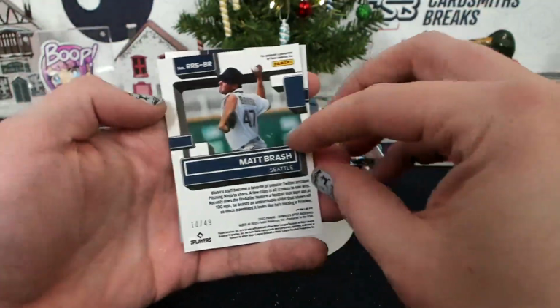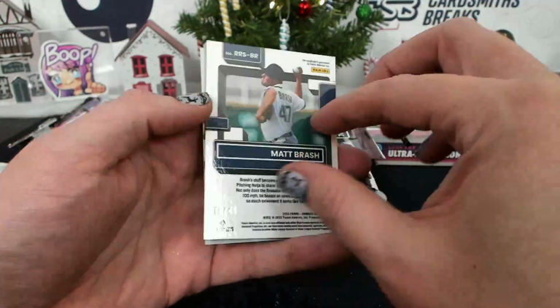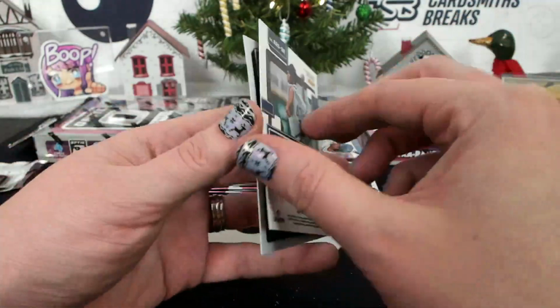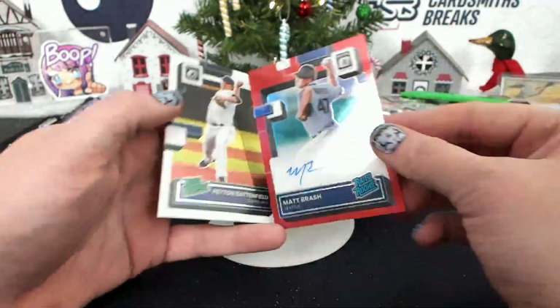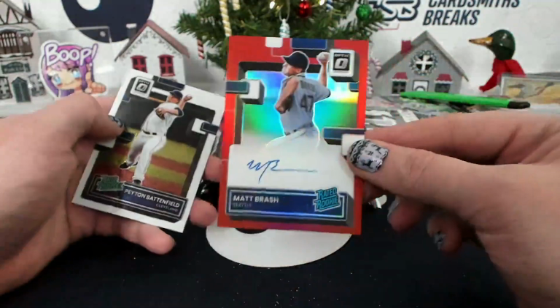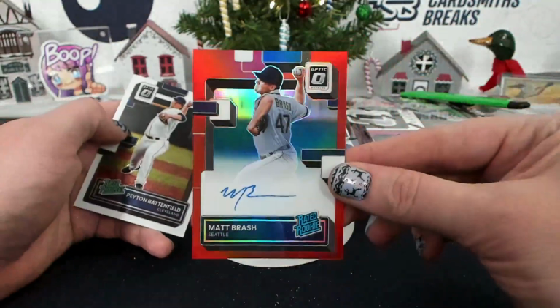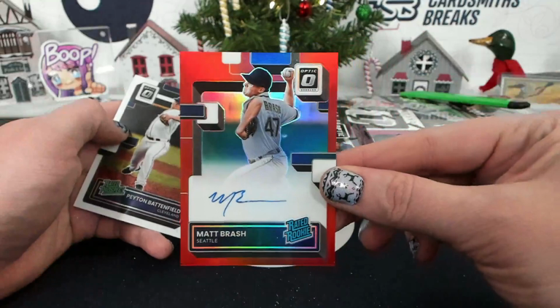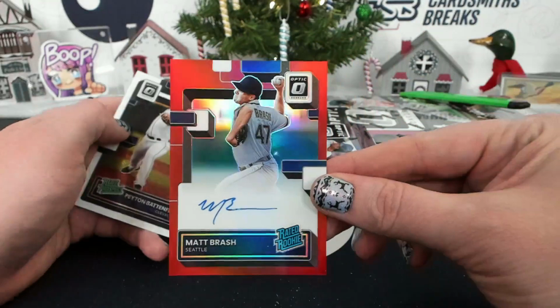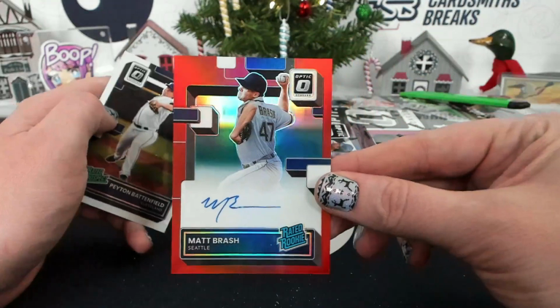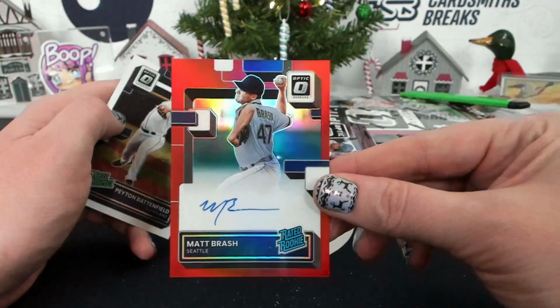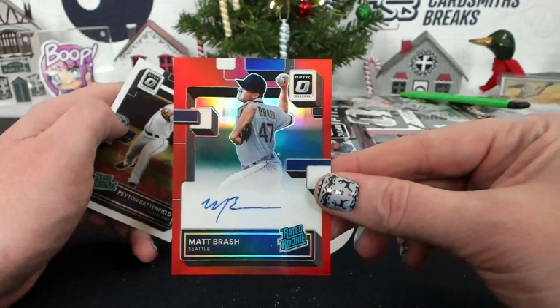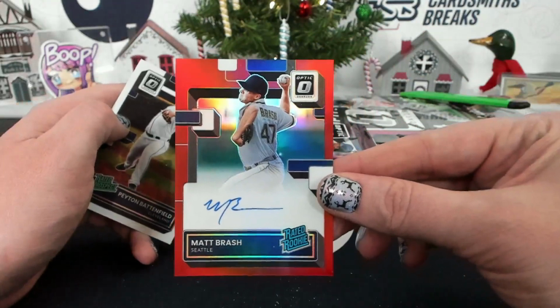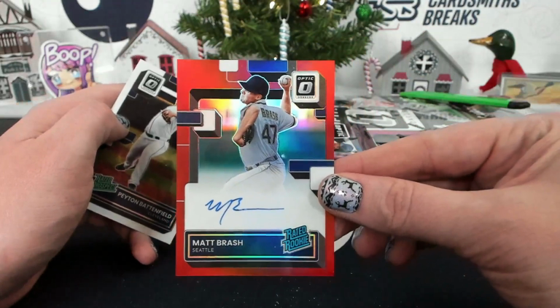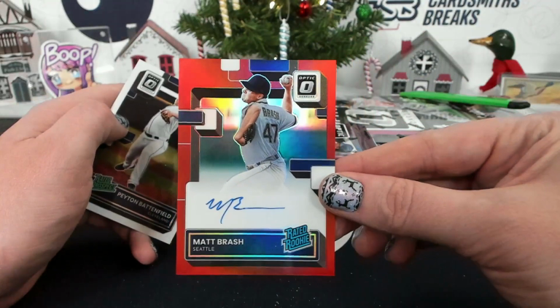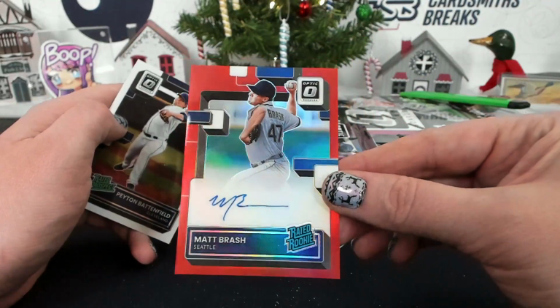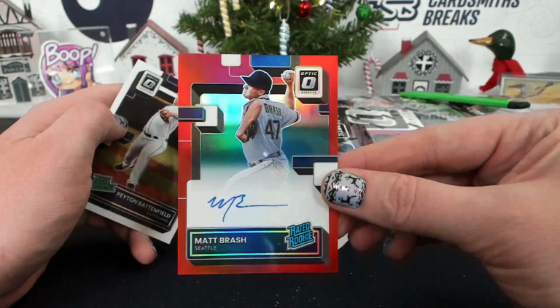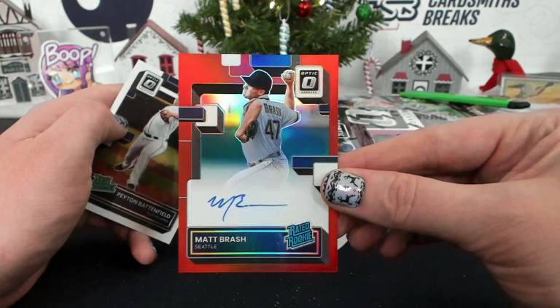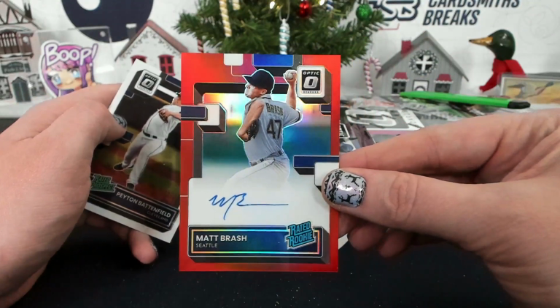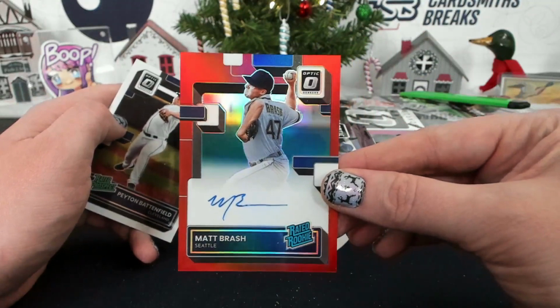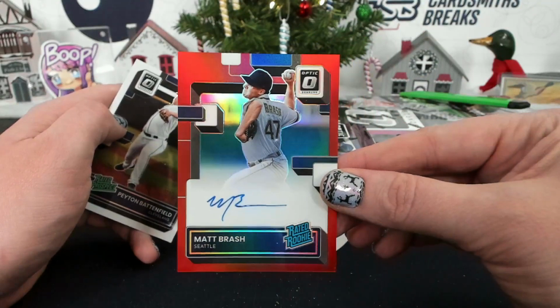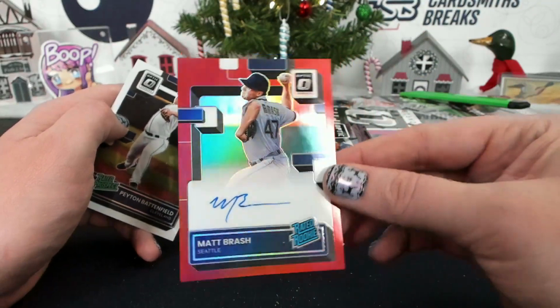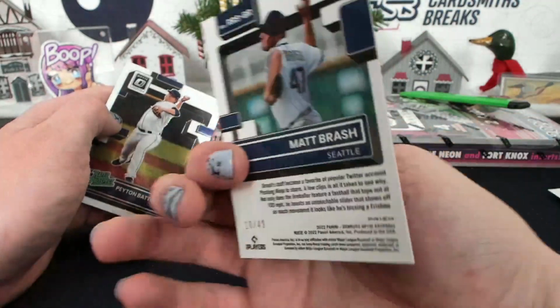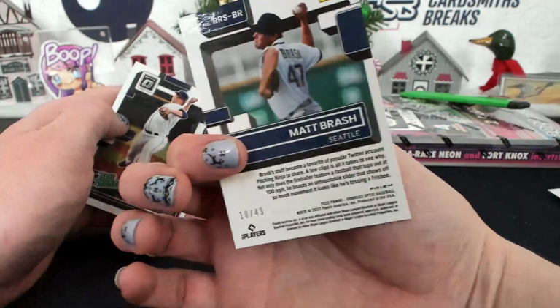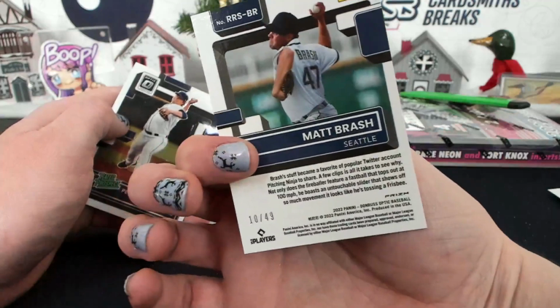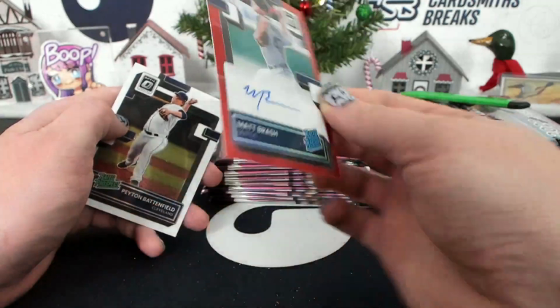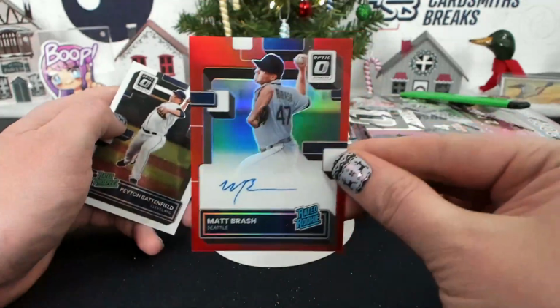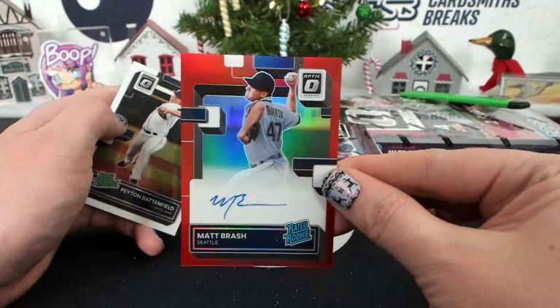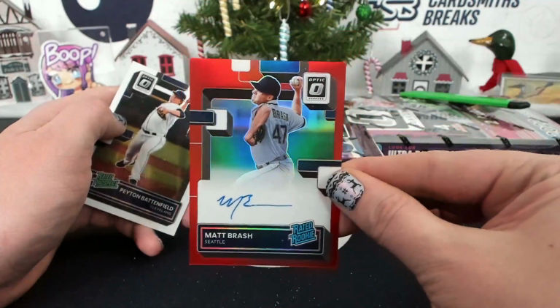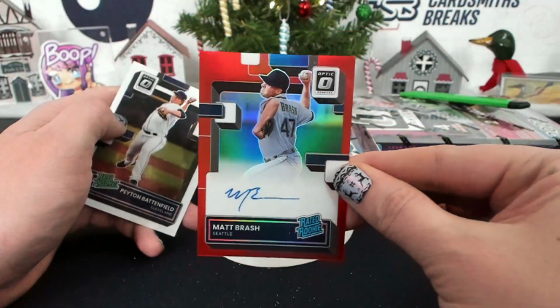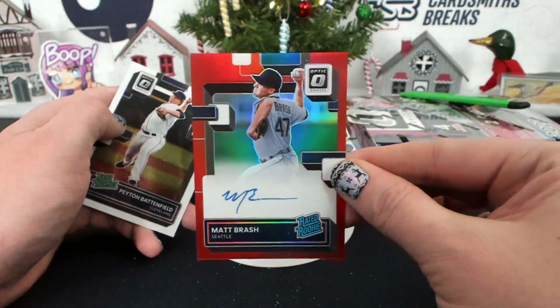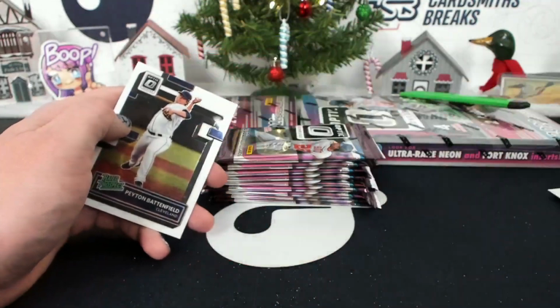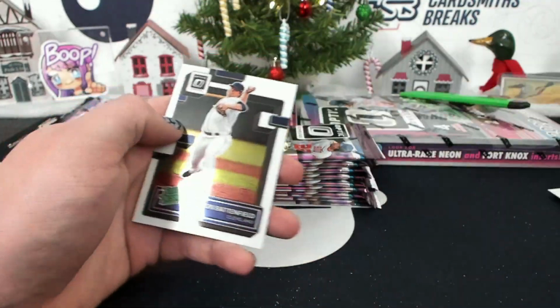10 of 49, Matt Brash, red autograph — Seattle, Cole Long. Matt Brash, 10 of 49, red.